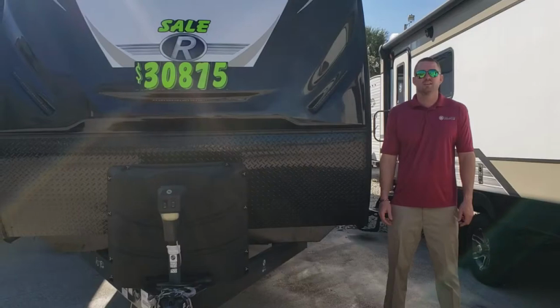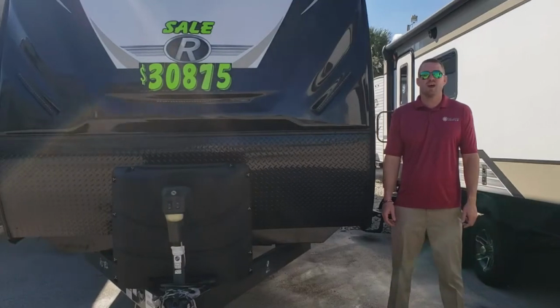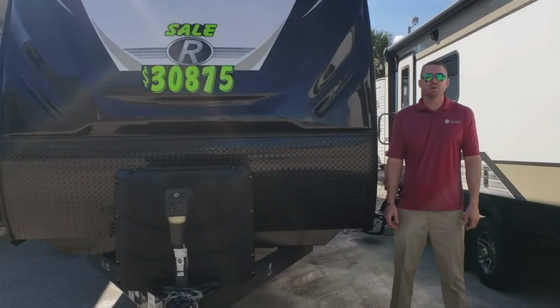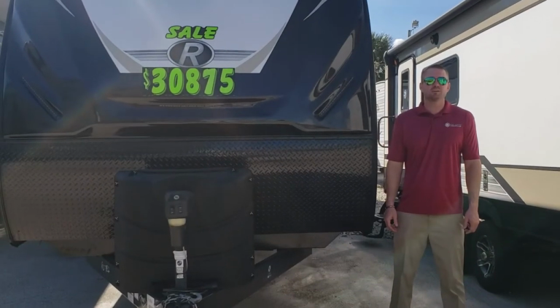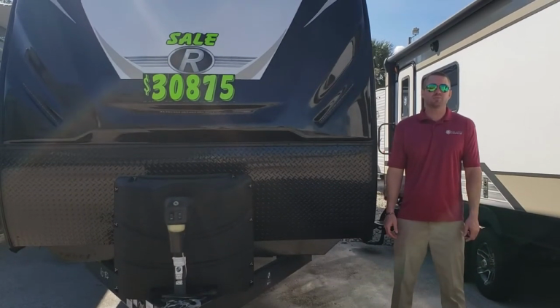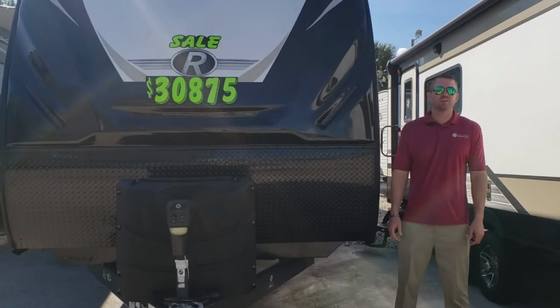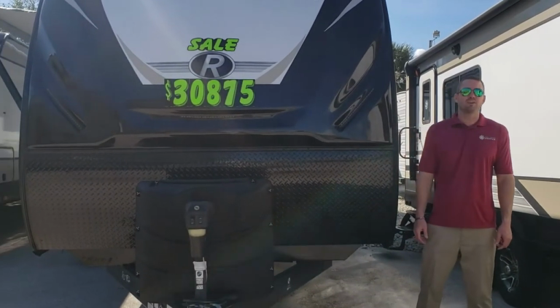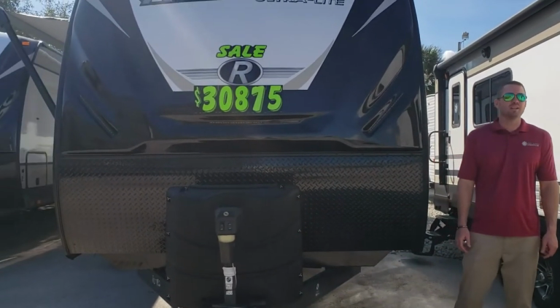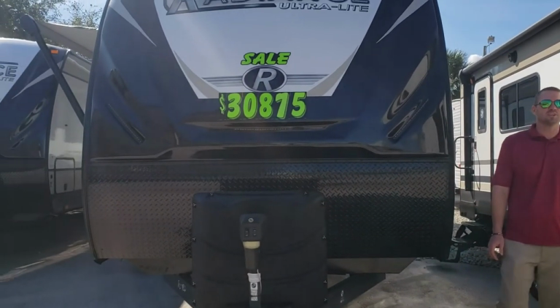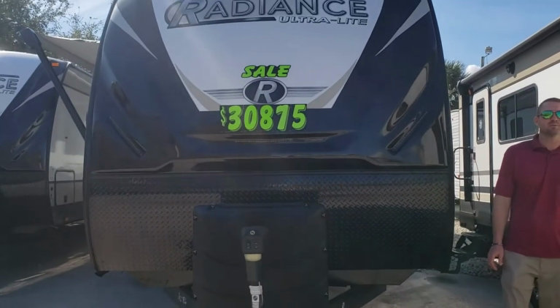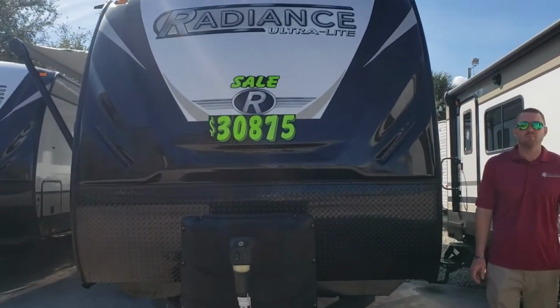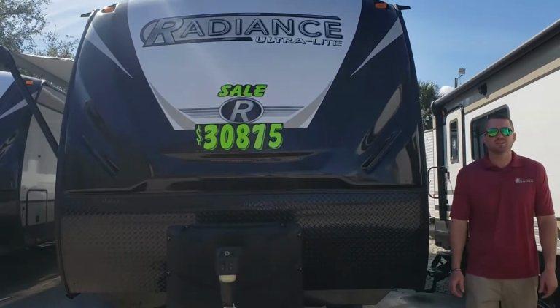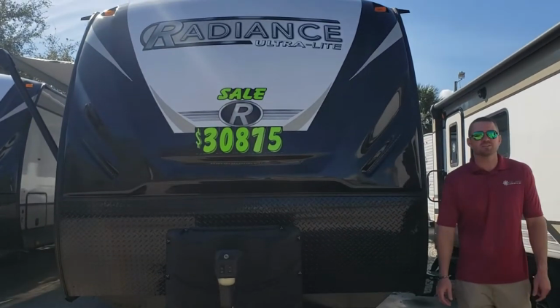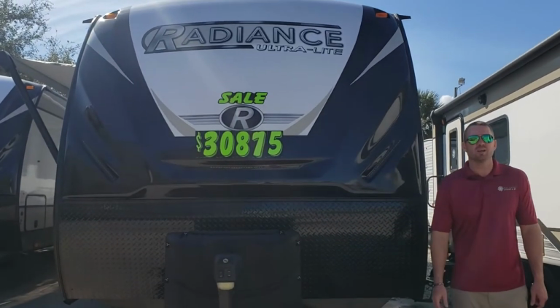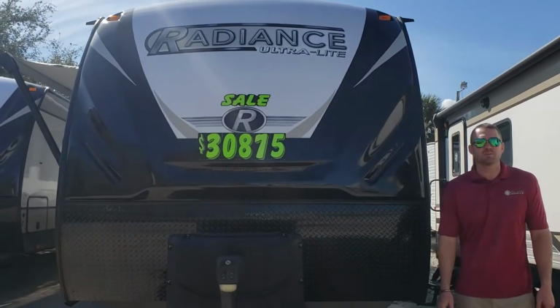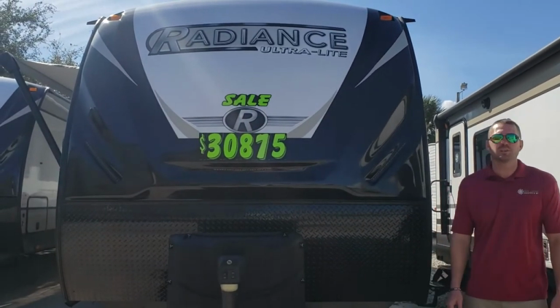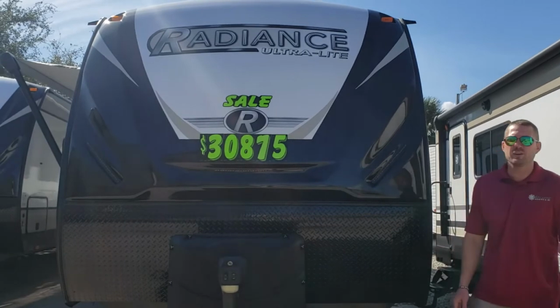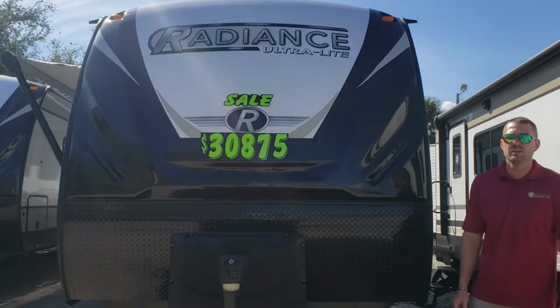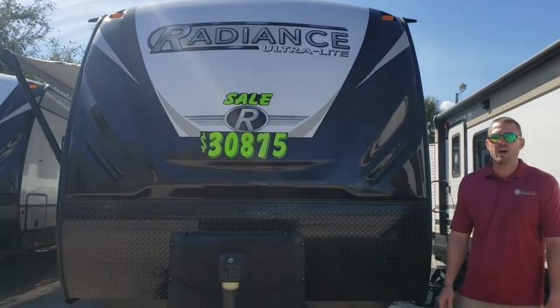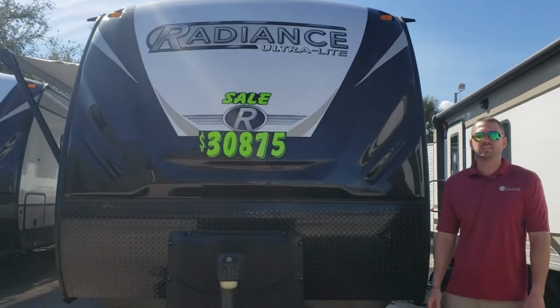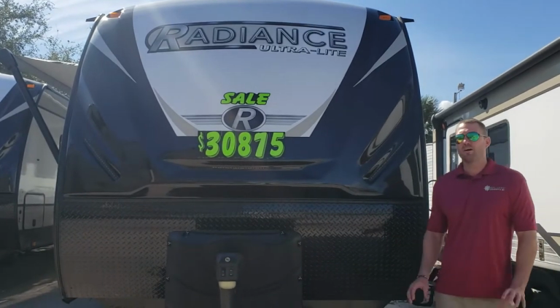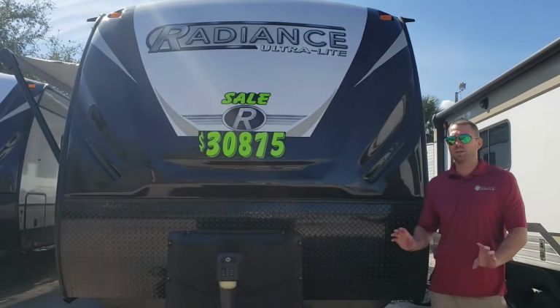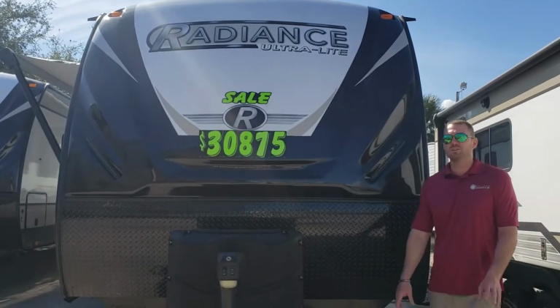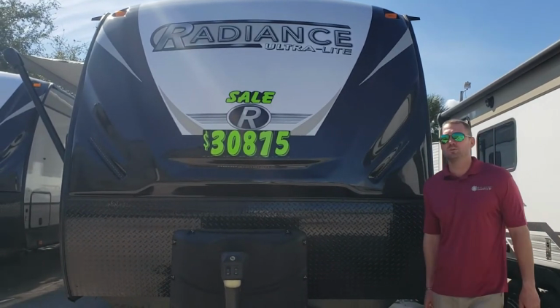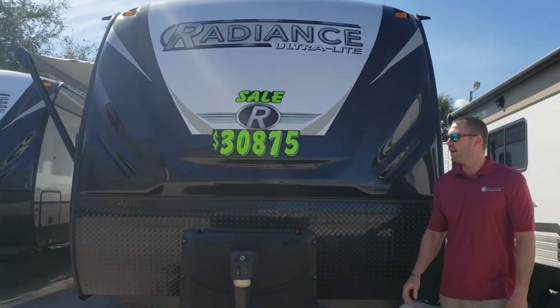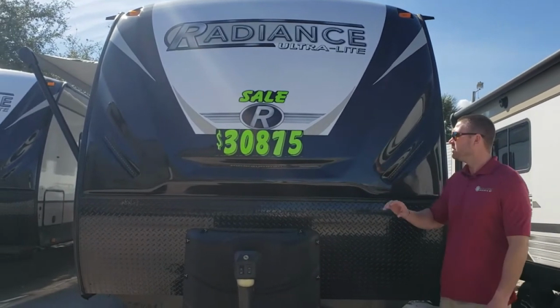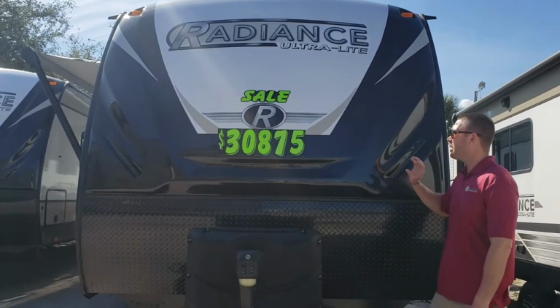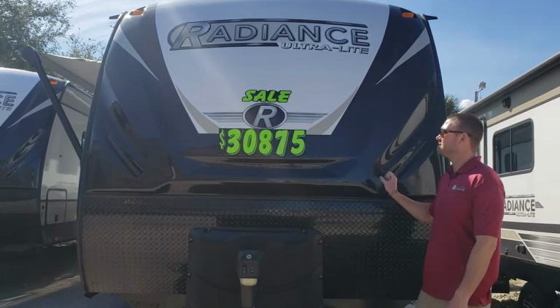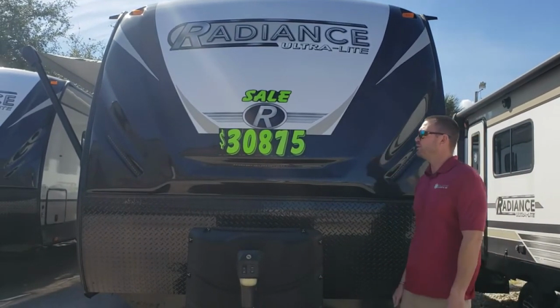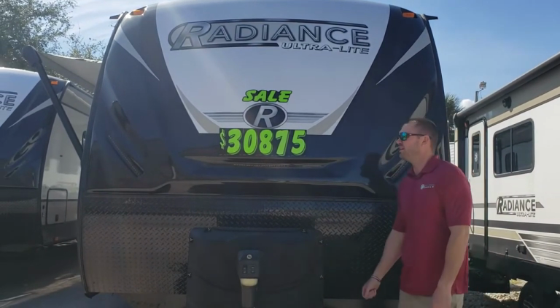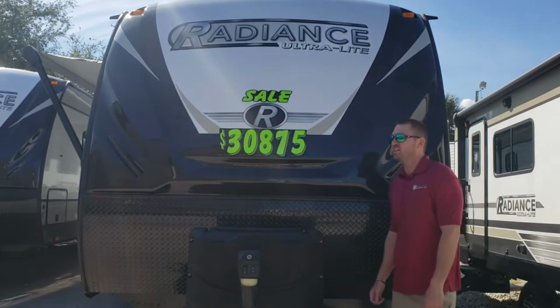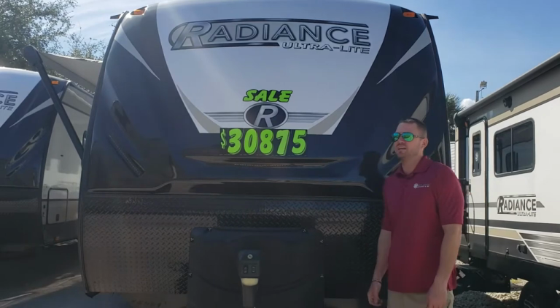Hi, welcome to Atlantic Marine and RV. My name is Jacob. I'm part of the sales team at Atlantic Marine and RV. Today I'll be bringing to you the Radiance line we carry at the lot here.